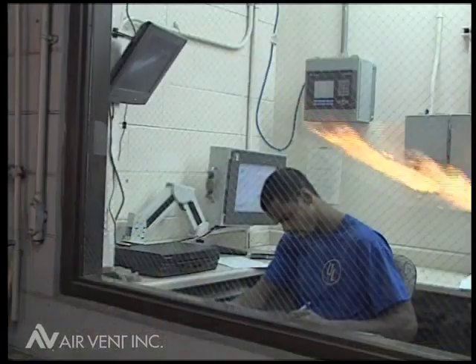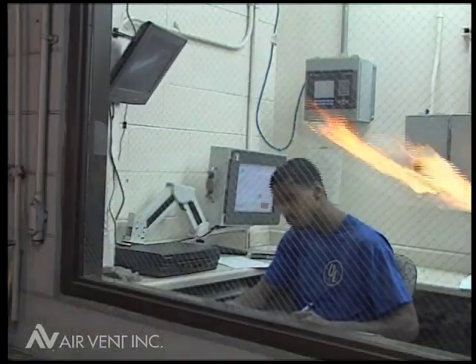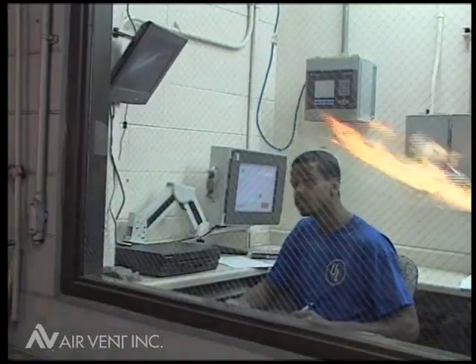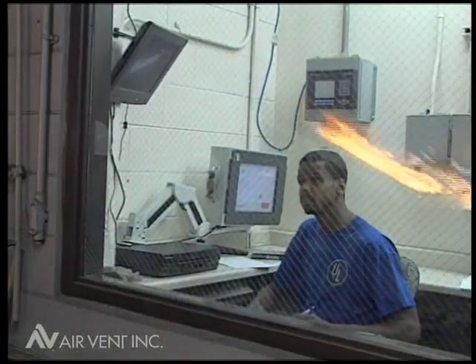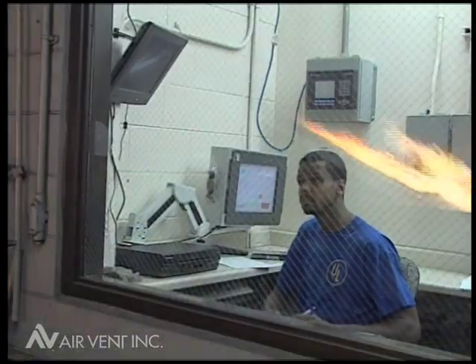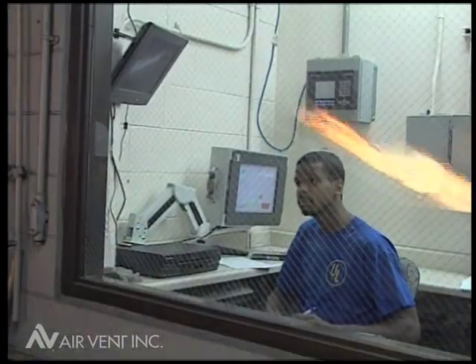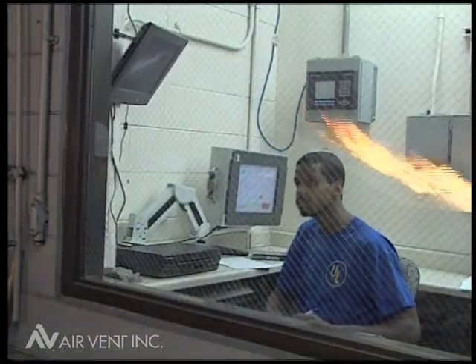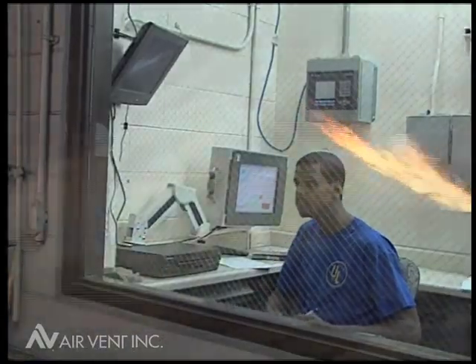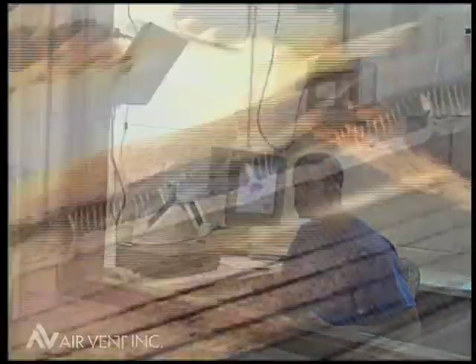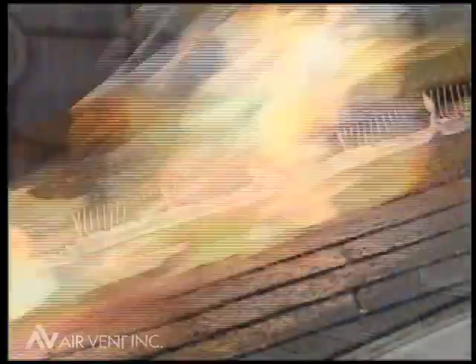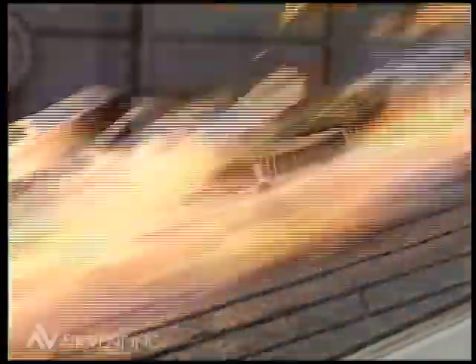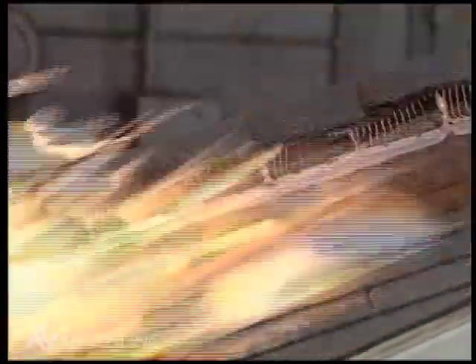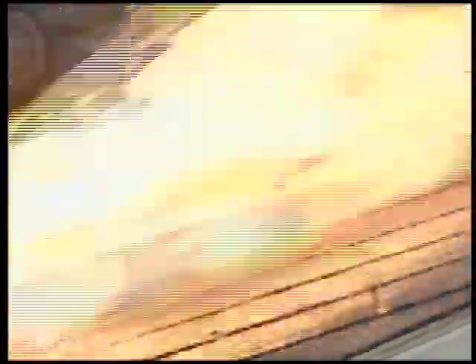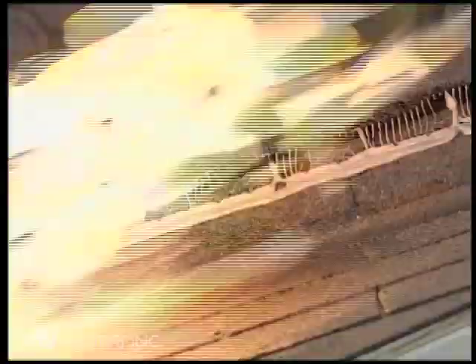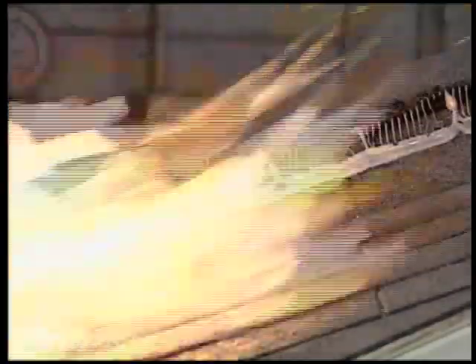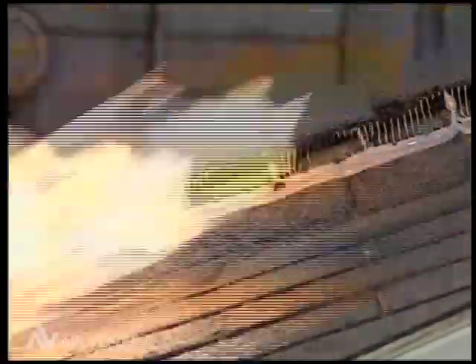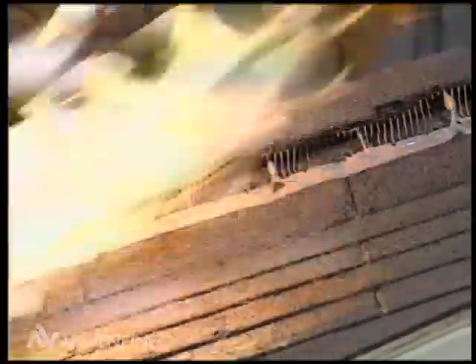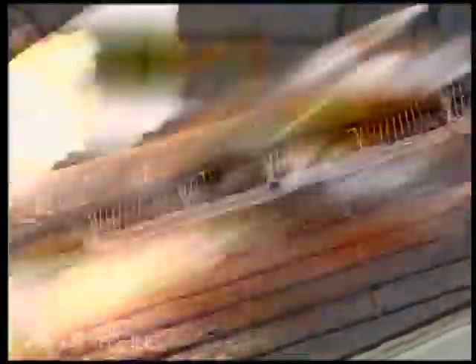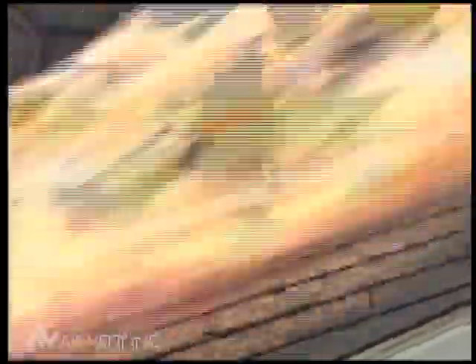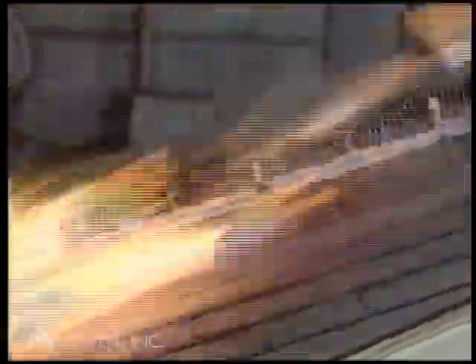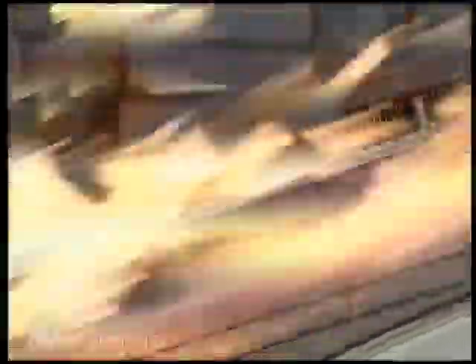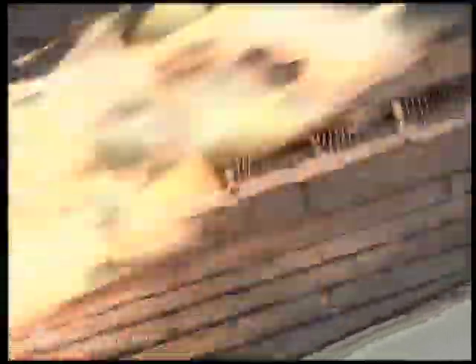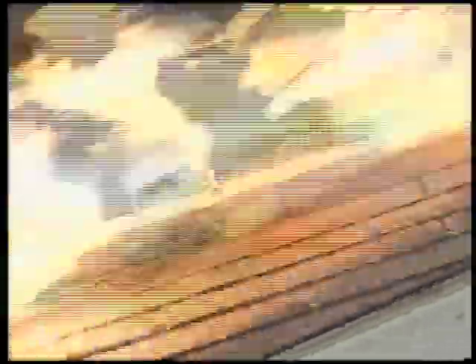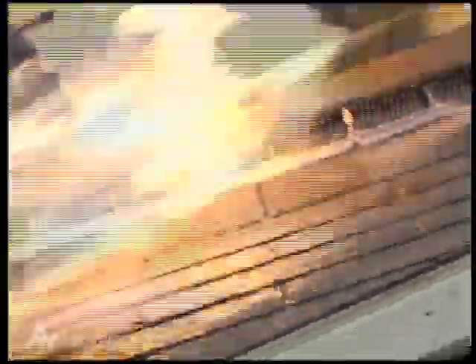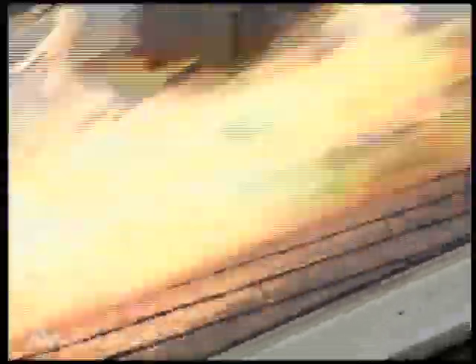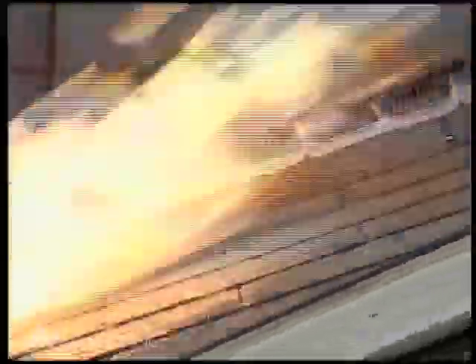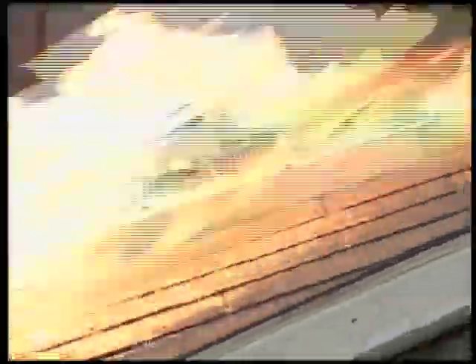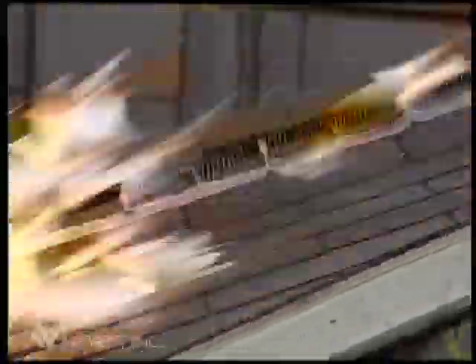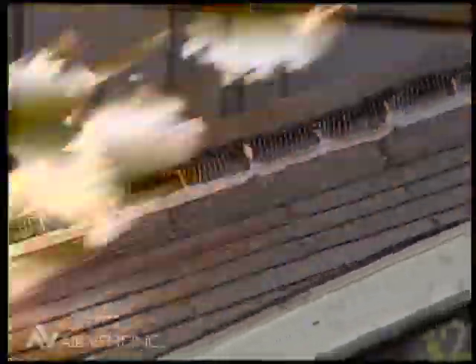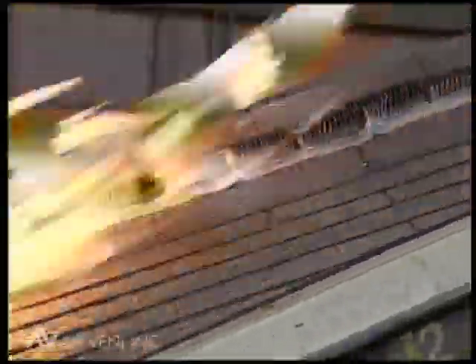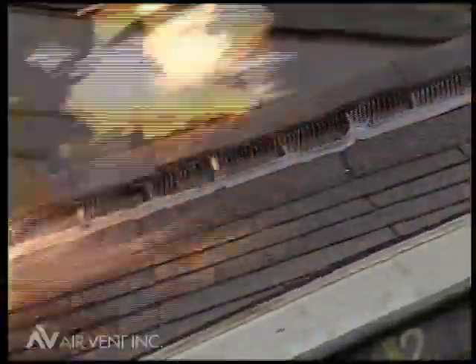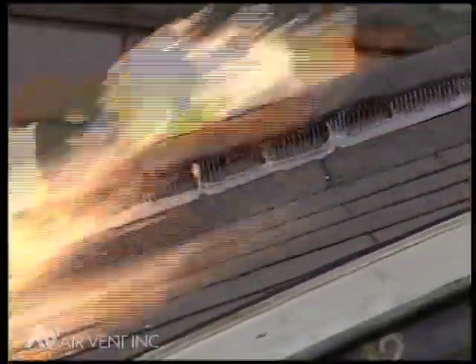As you can see from the test footage, Shingle Vent 2-9A does melt under a 1,400 degree flame, but it does not ignite.